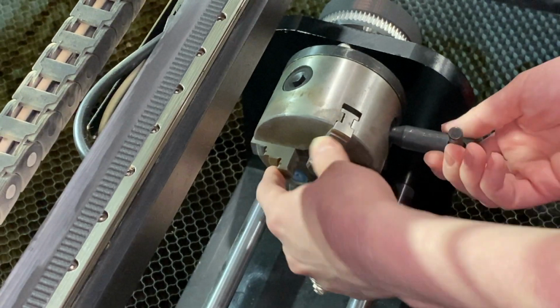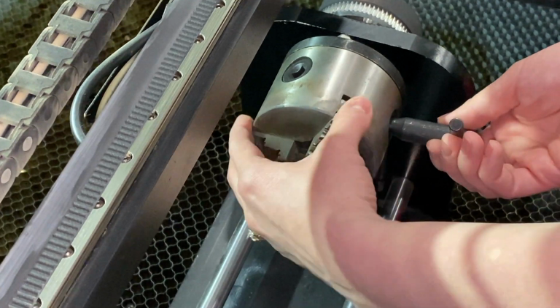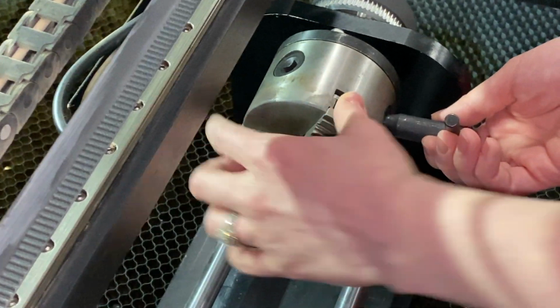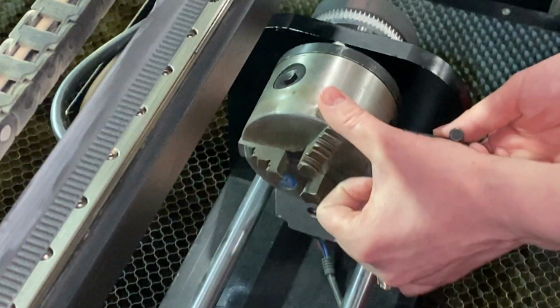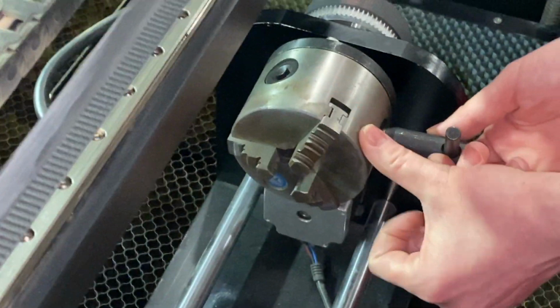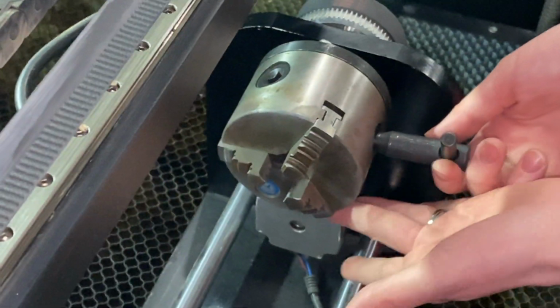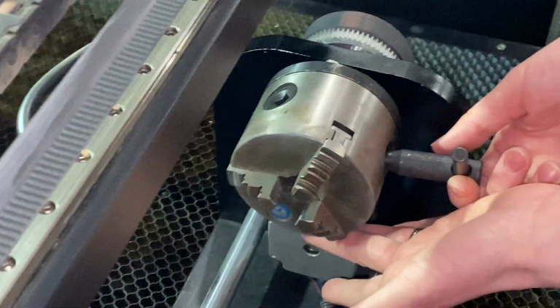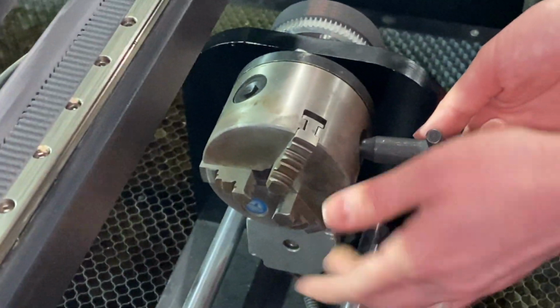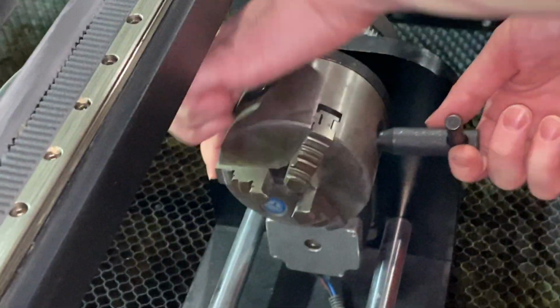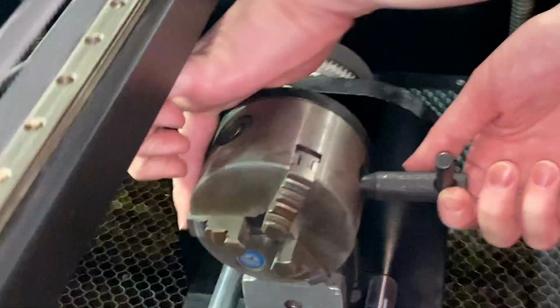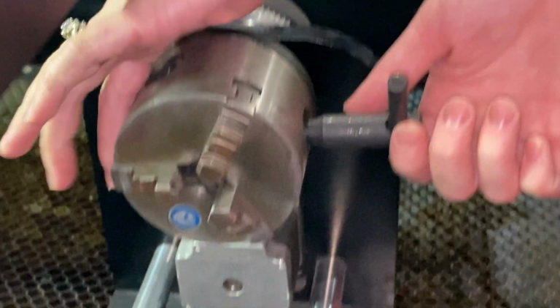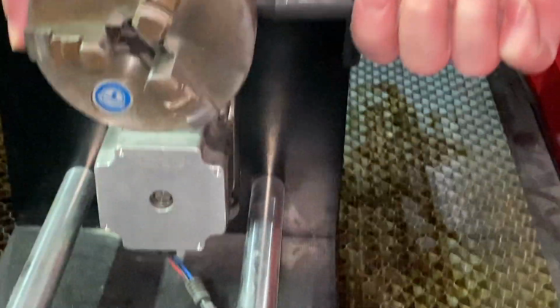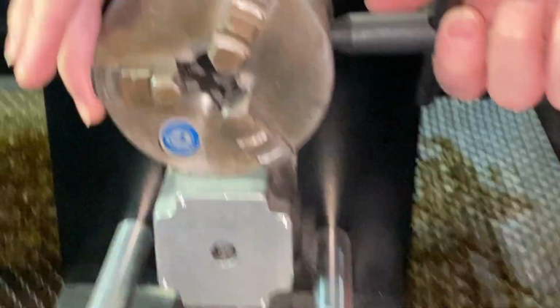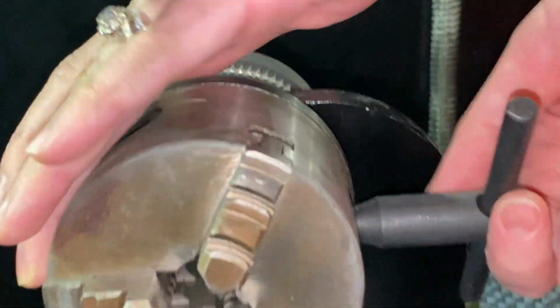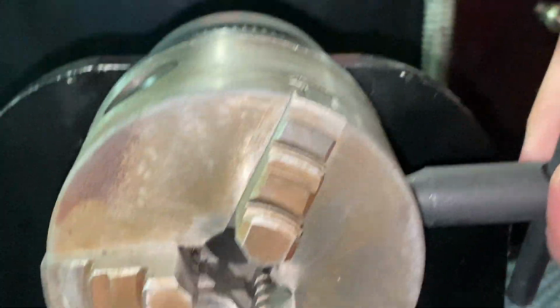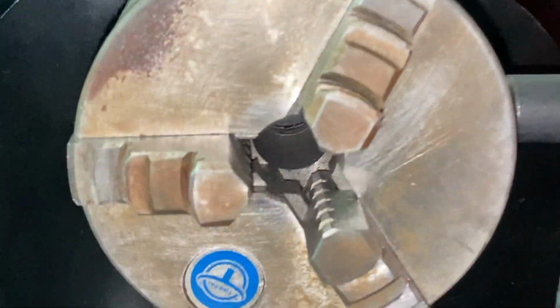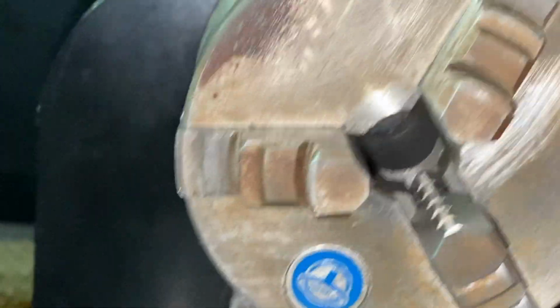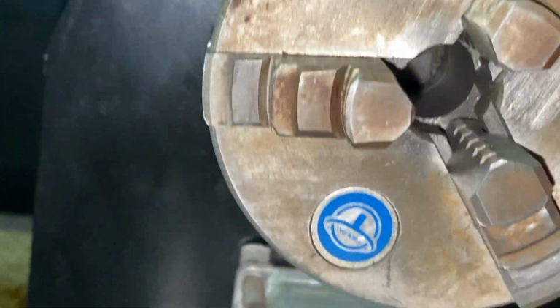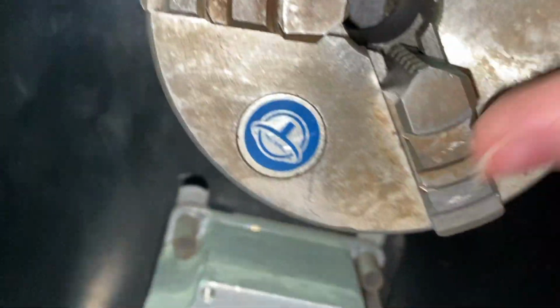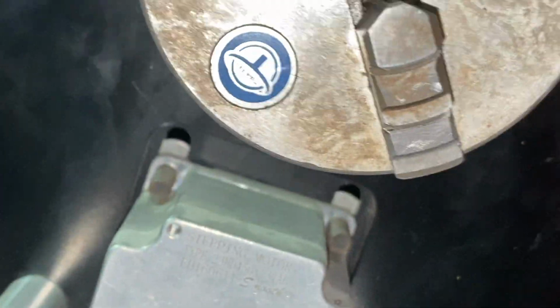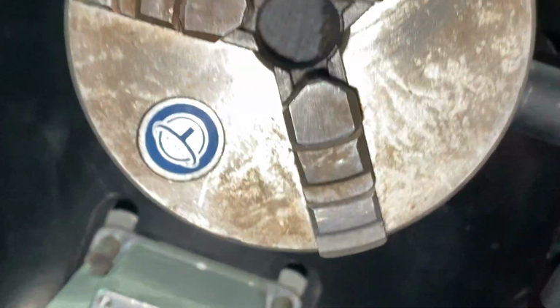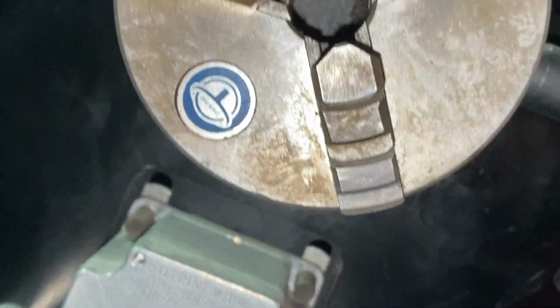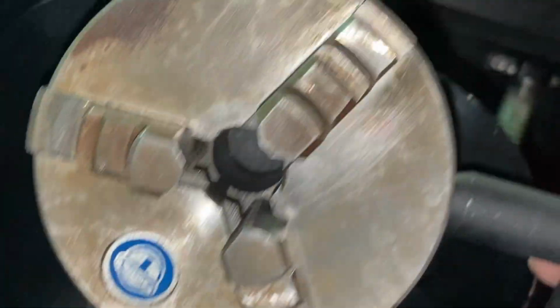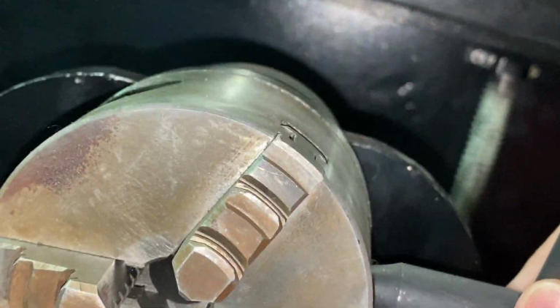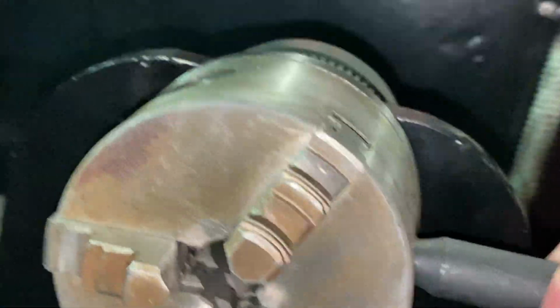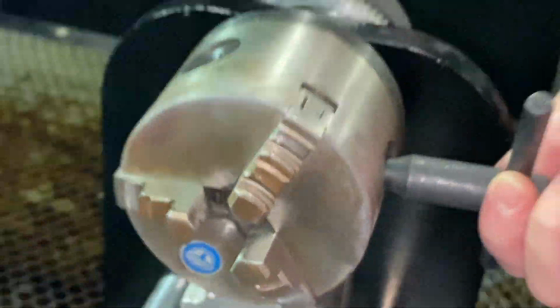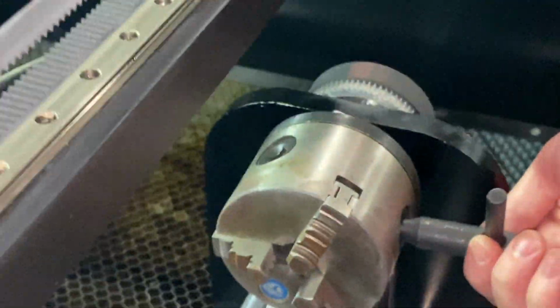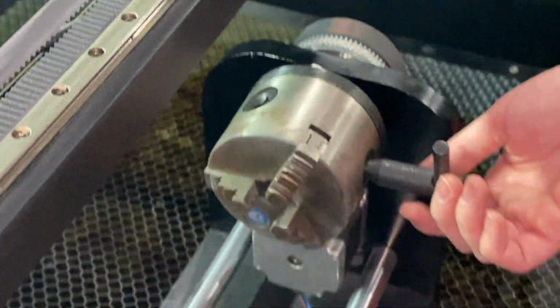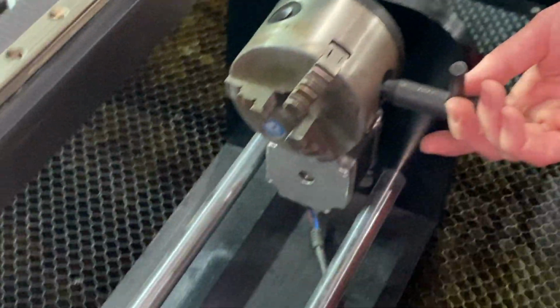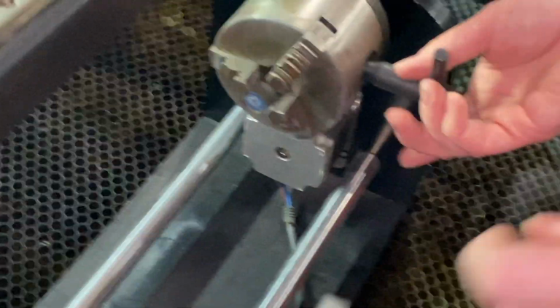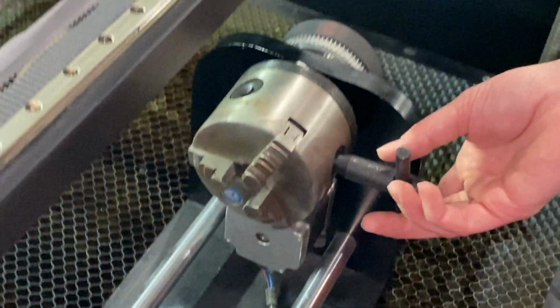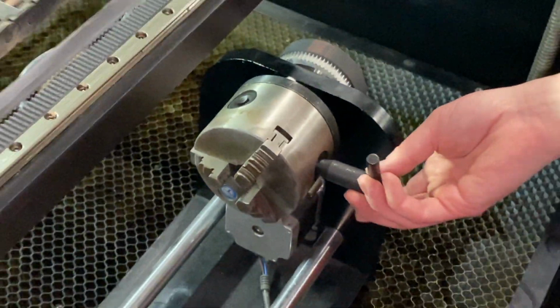That's flush, that's flush, and this is flush. All three are even. Now you can proceed with engraving your tumbler.